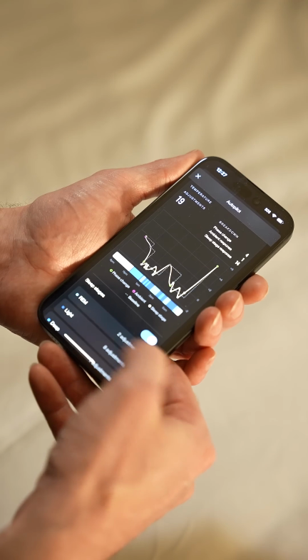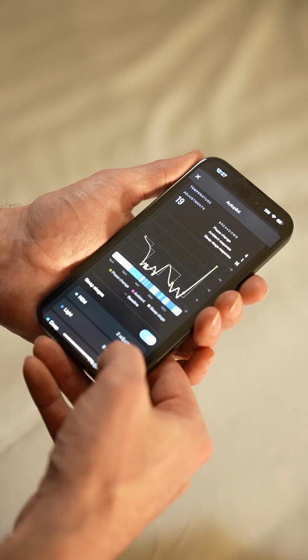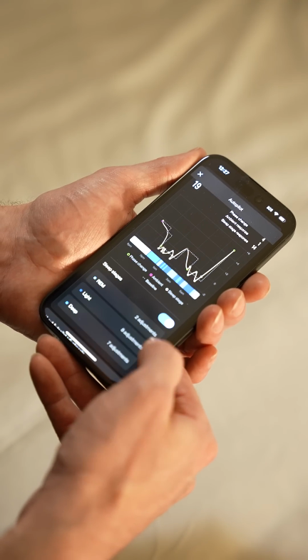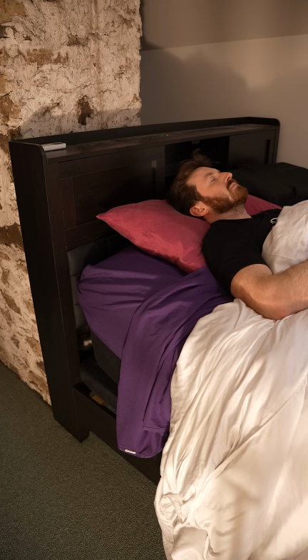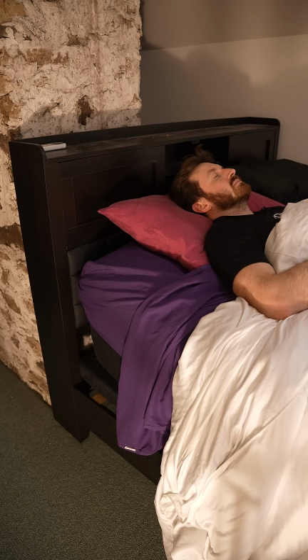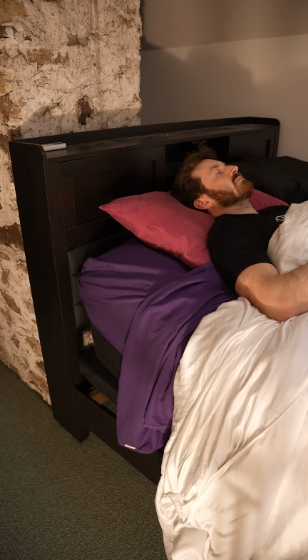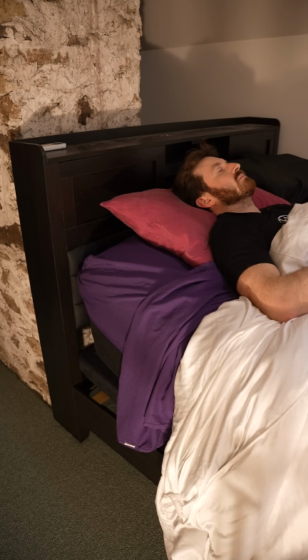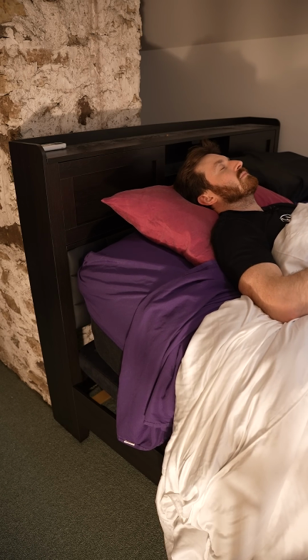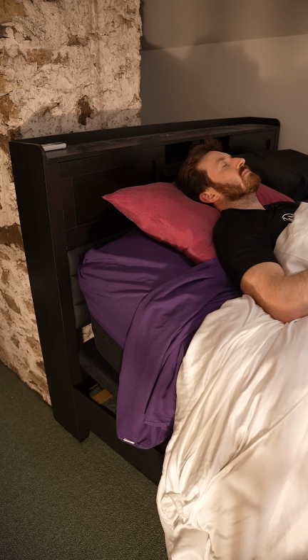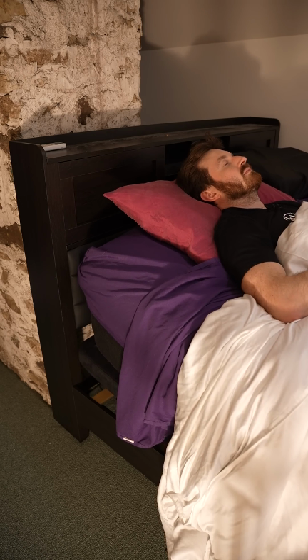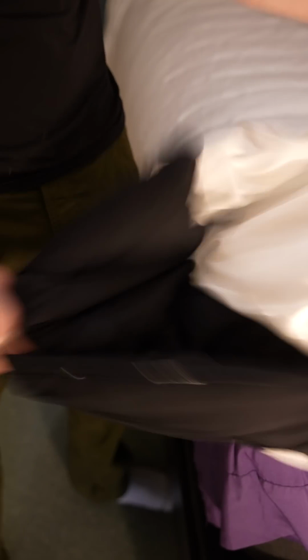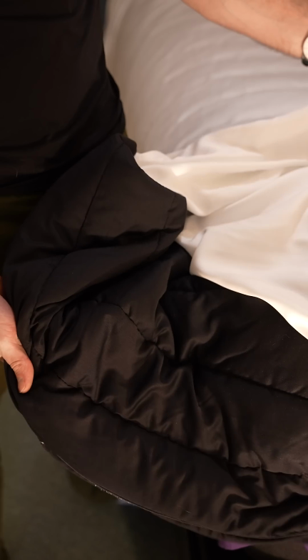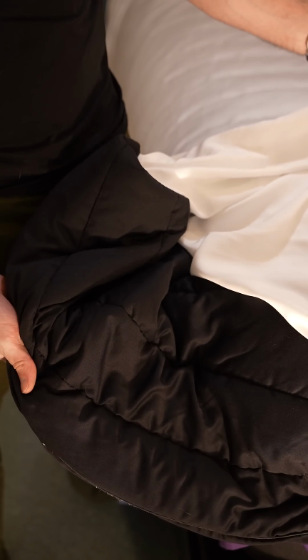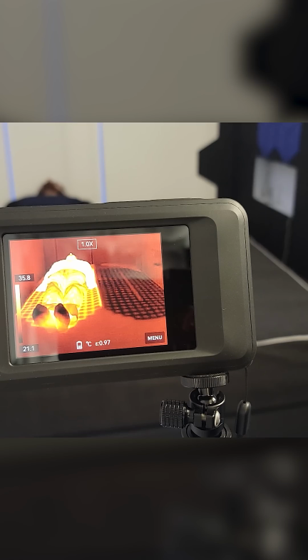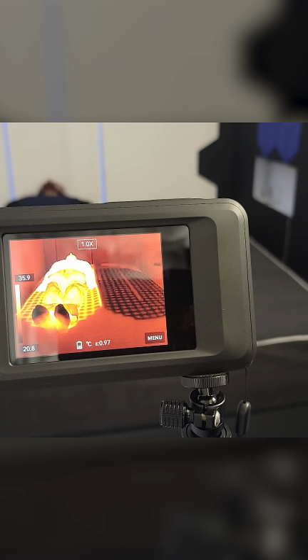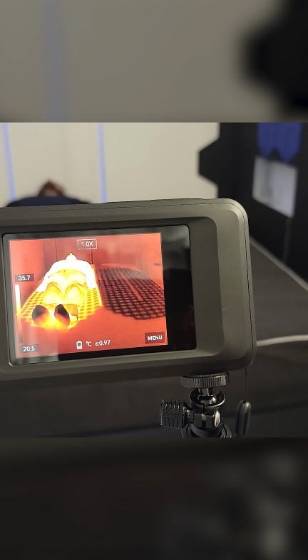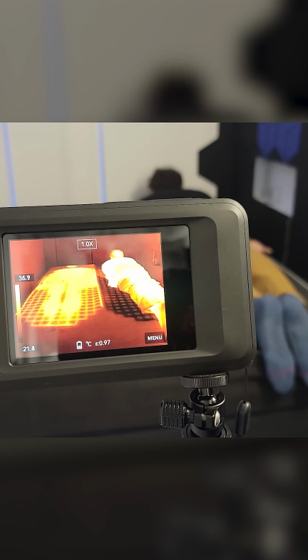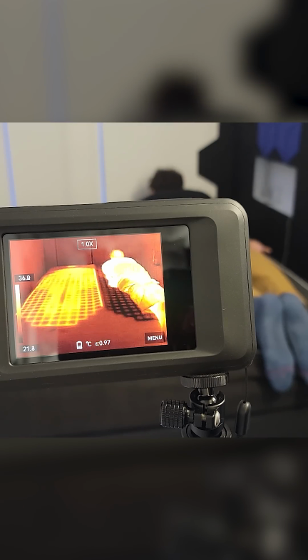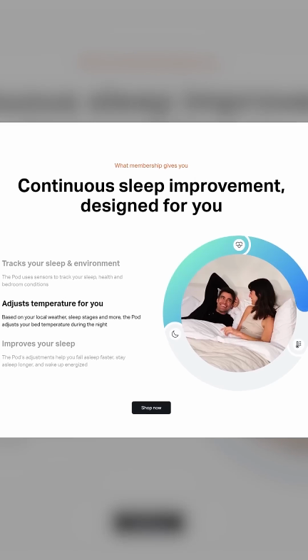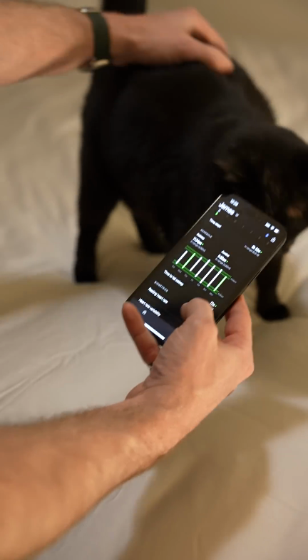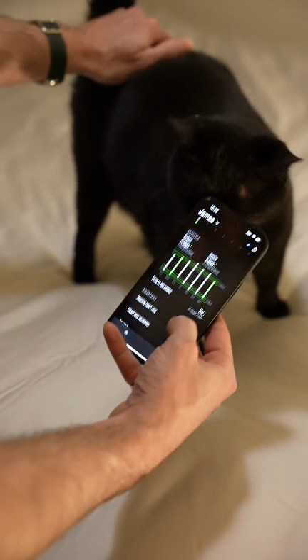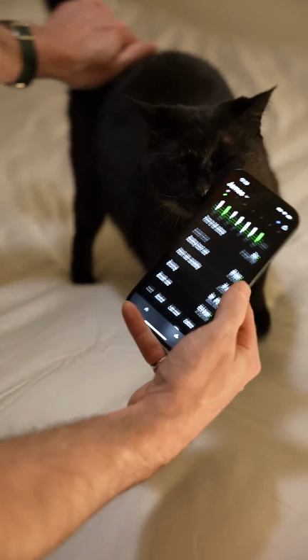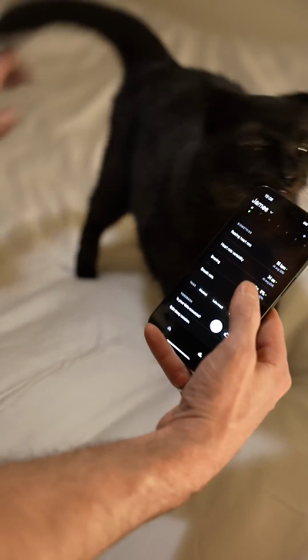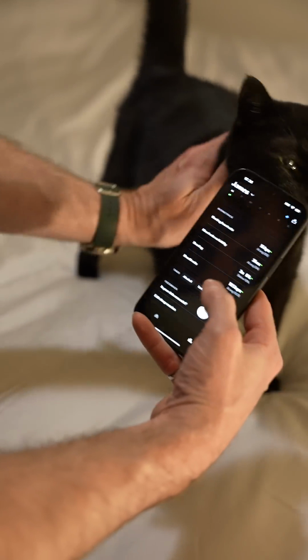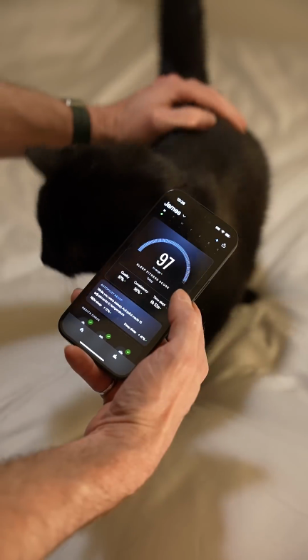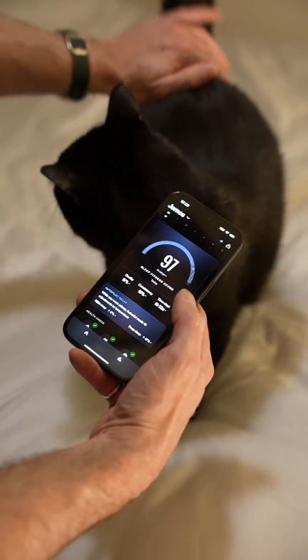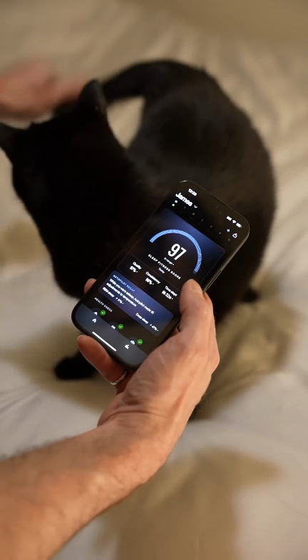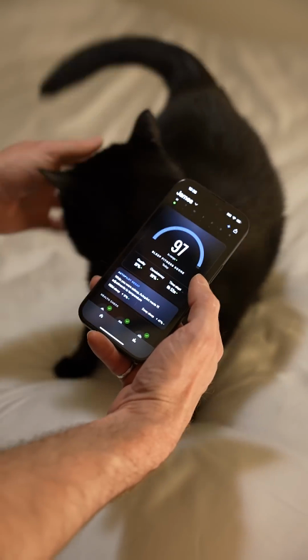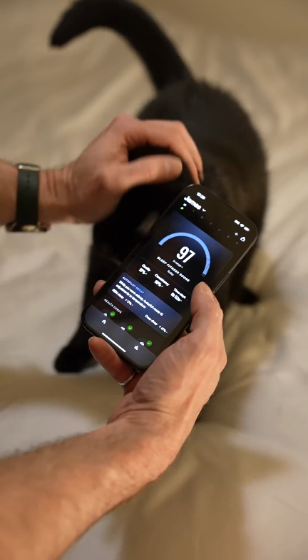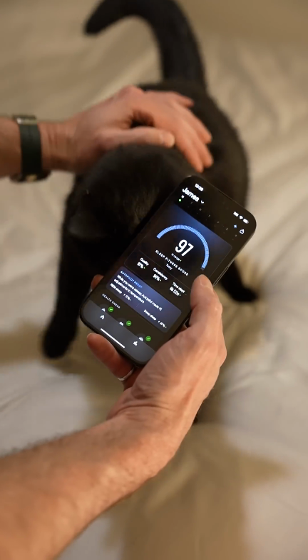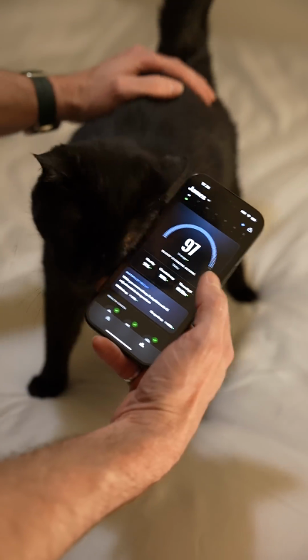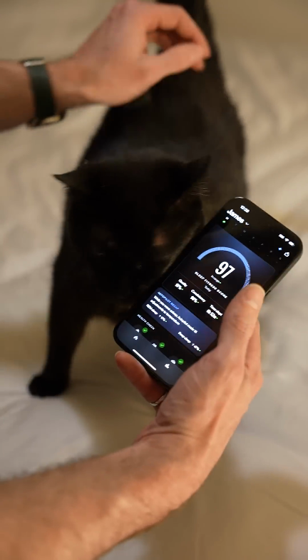It's smarter now, tracks more data, and will even adjust the bed position if I start snoring. And this new blanket helps regulate your body temperature — it's next level. Every morning, I get a full report: sleep stages, heart rate, all of it, without wearing anything.